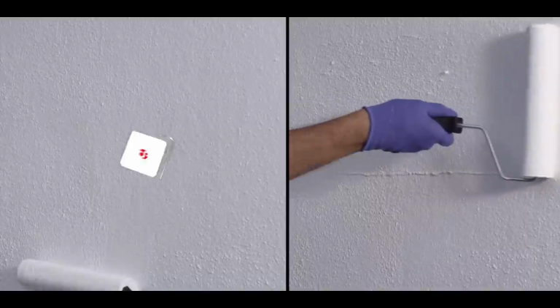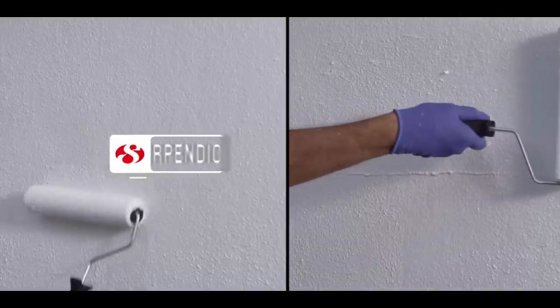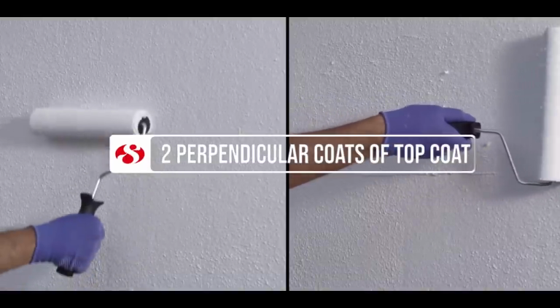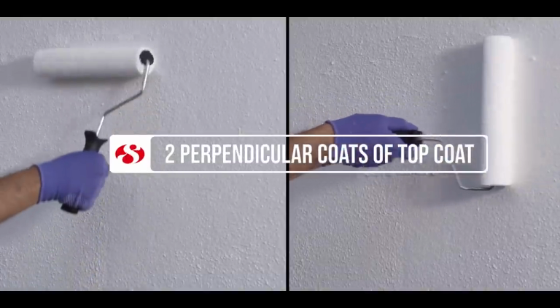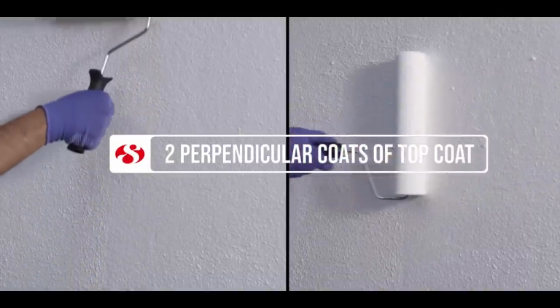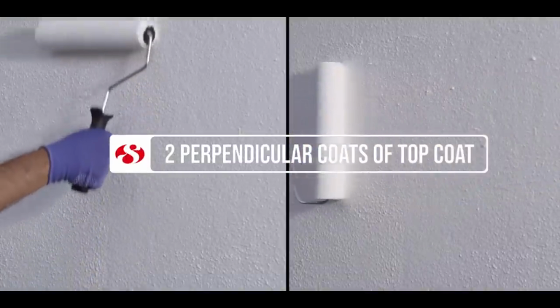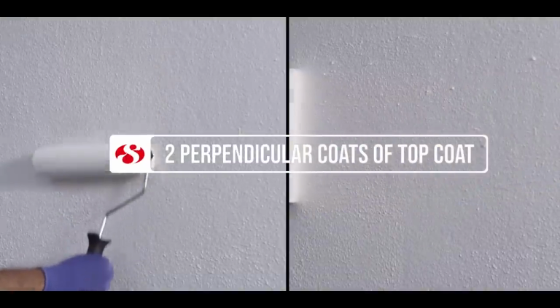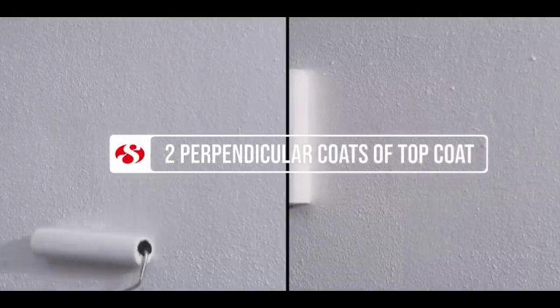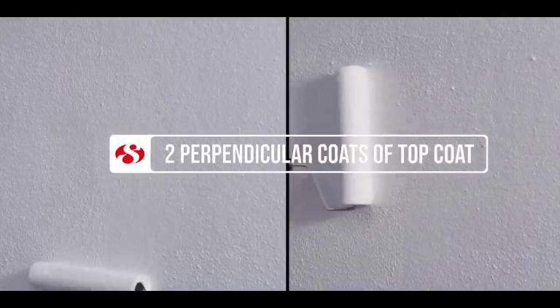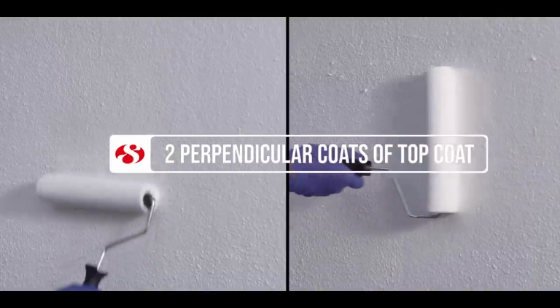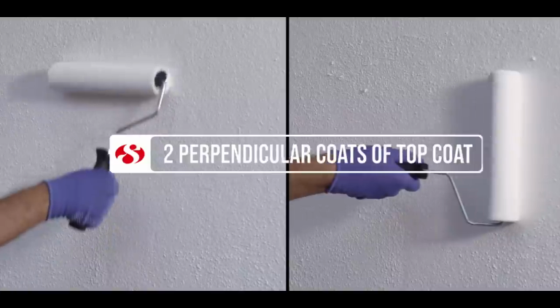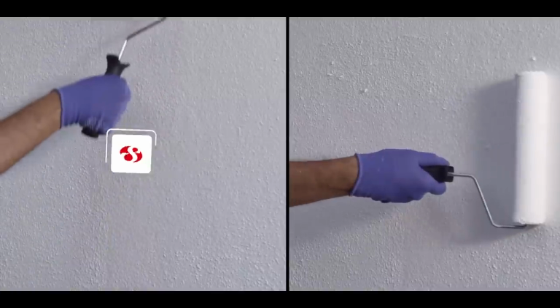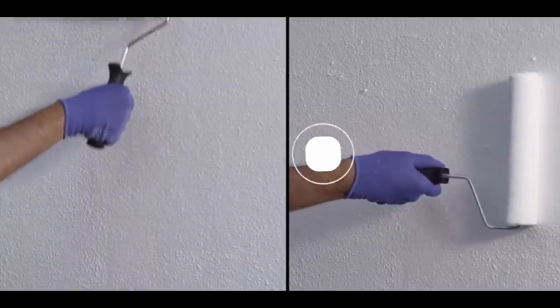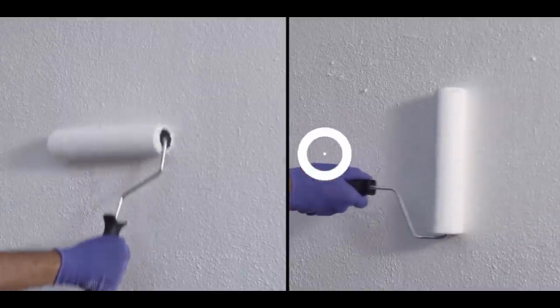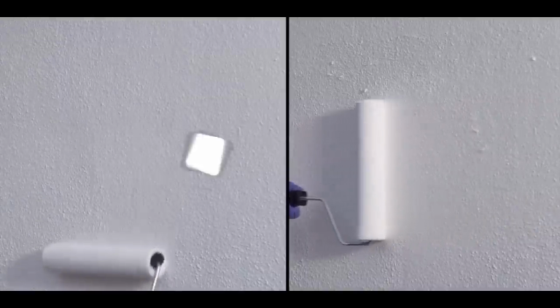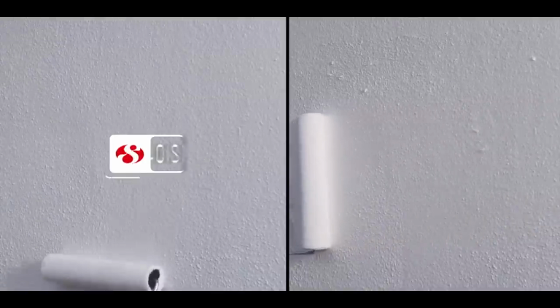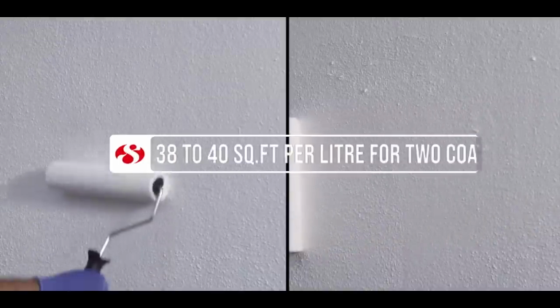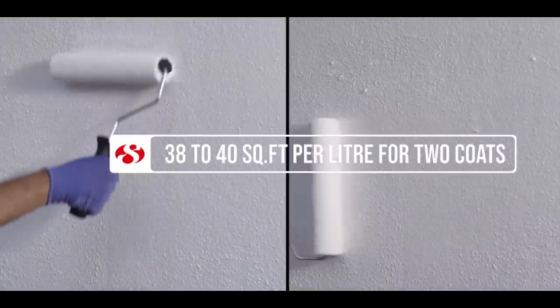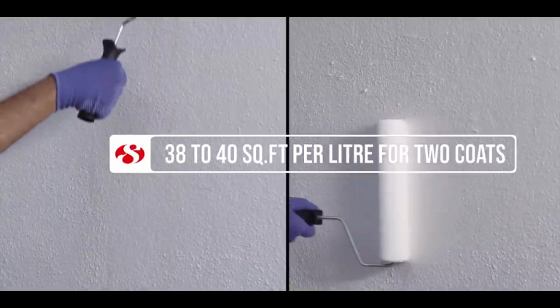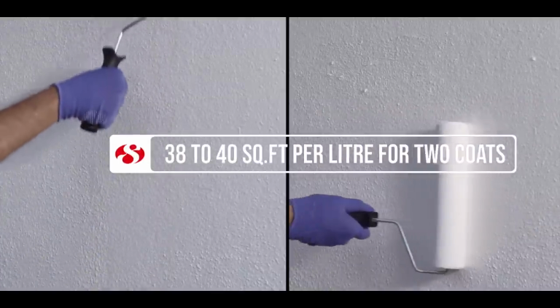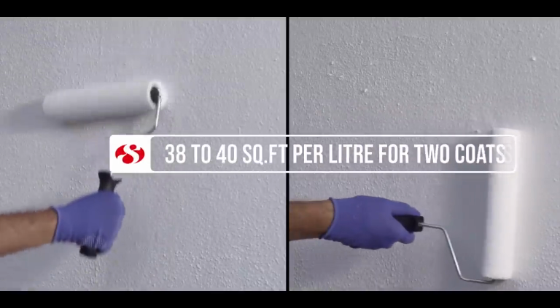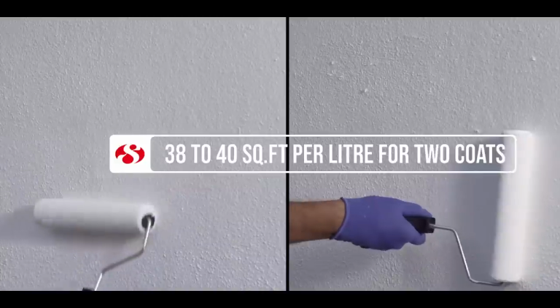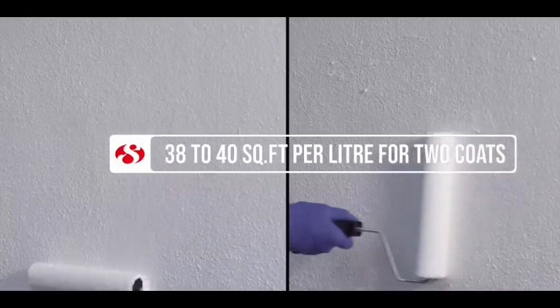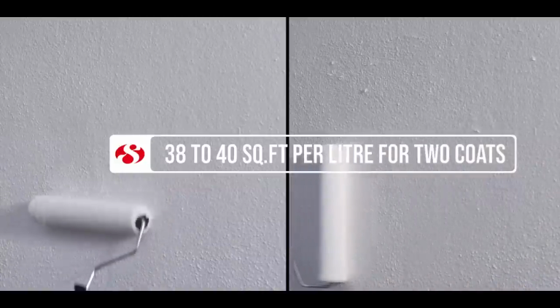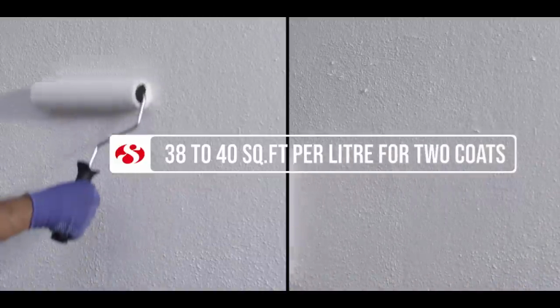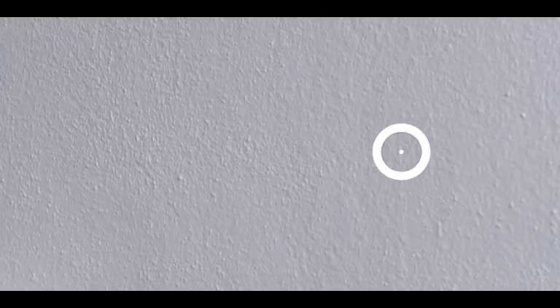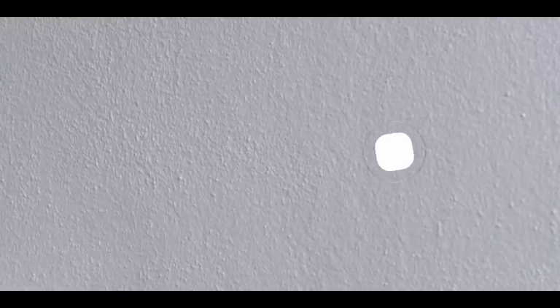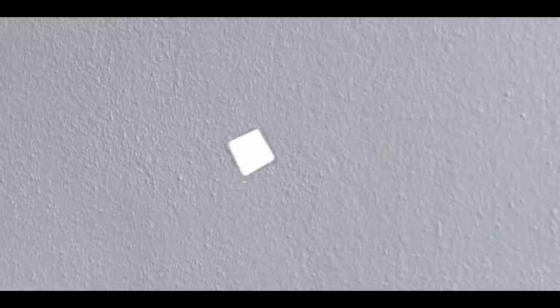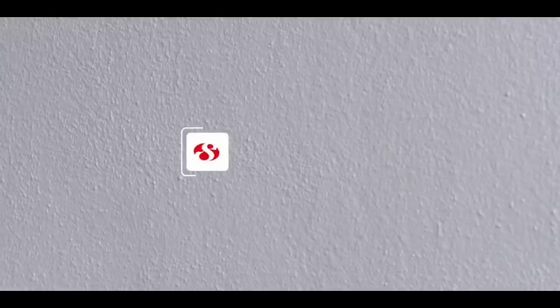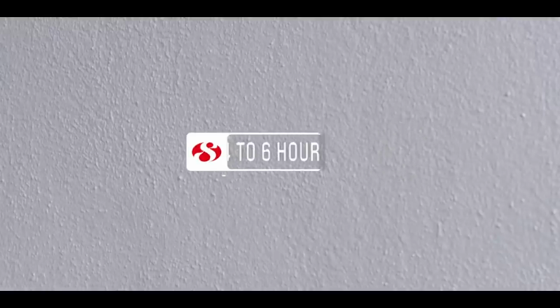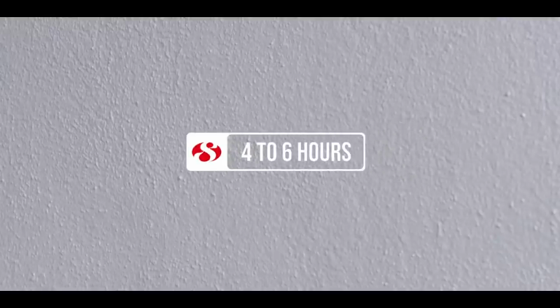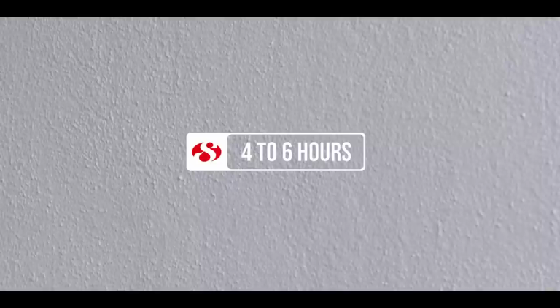For the top coat, apply two perpendicular coats of Ultra Shield top coat without dilution, achieving a maximum spread of 38 to 40 square feet per liter for two coats. Allow it to dry for four to six hours between the coats.